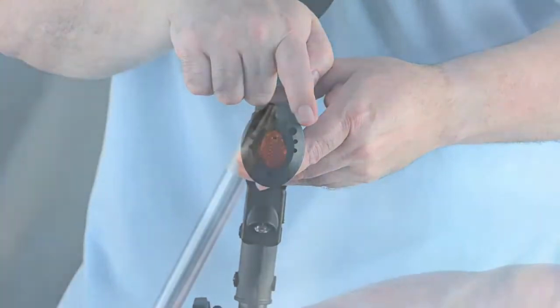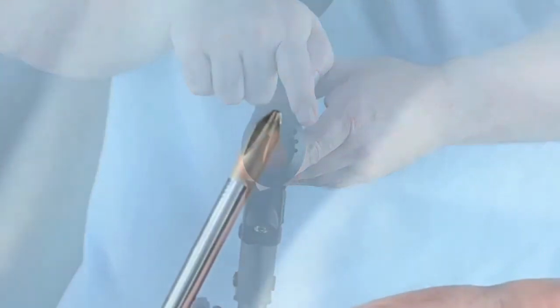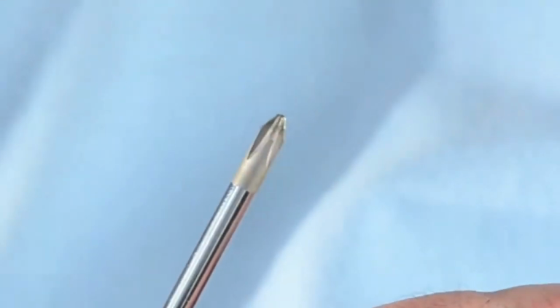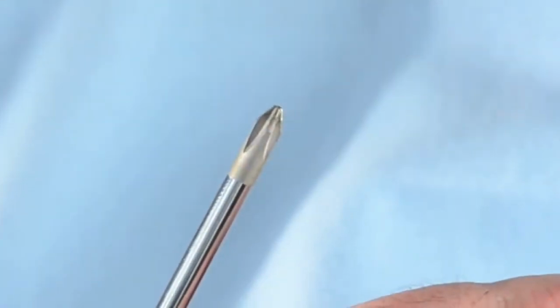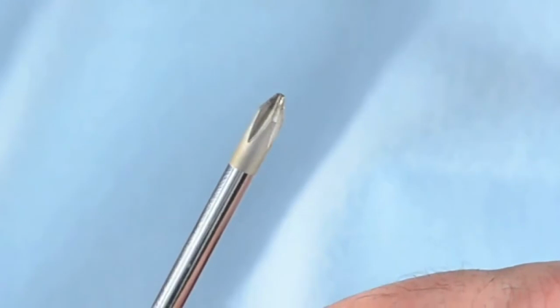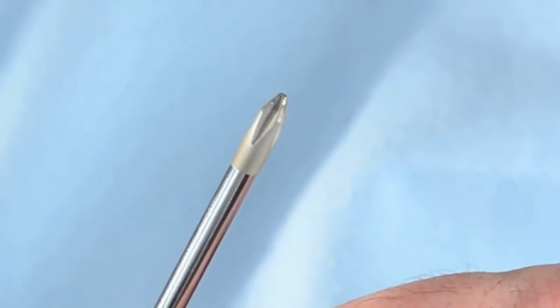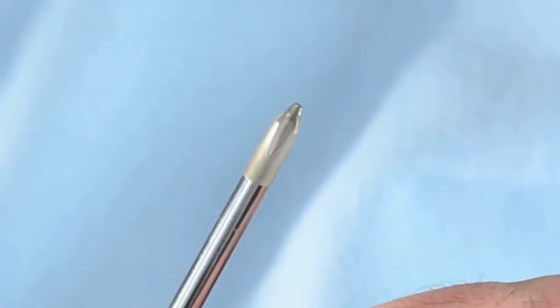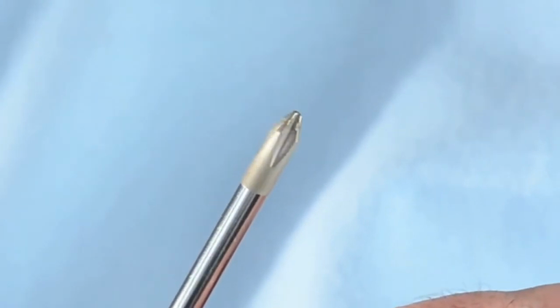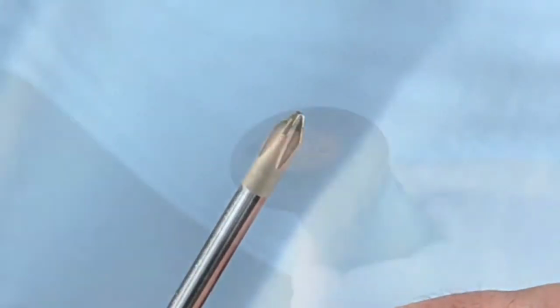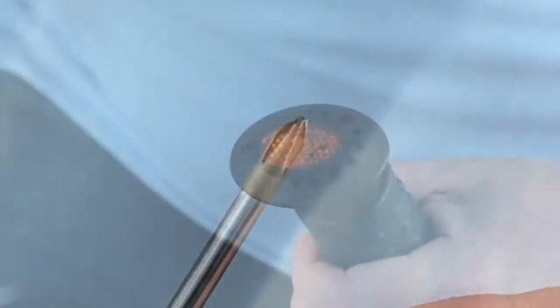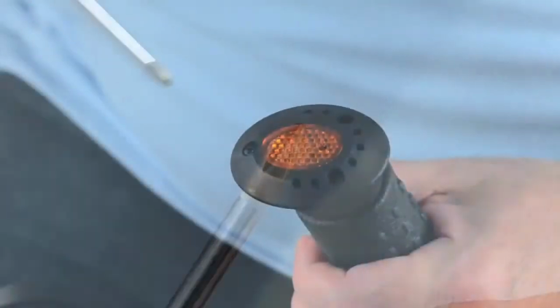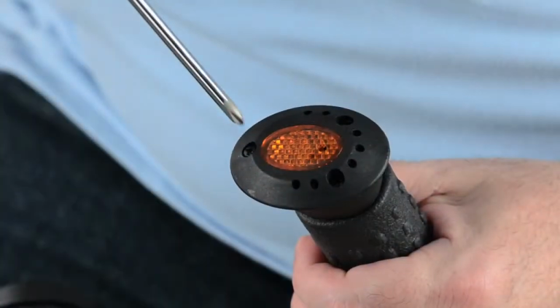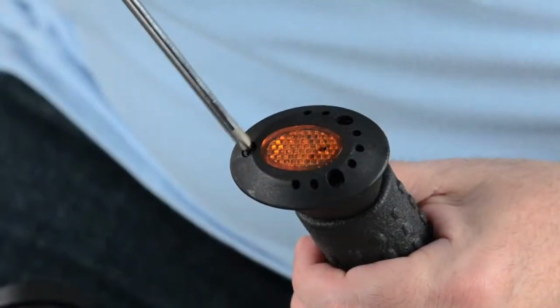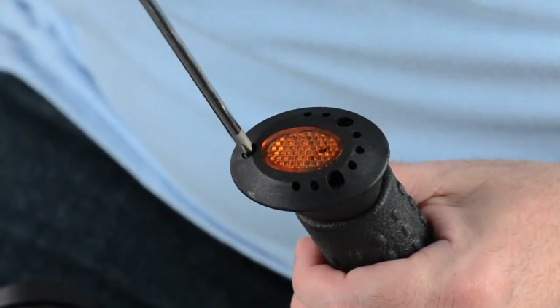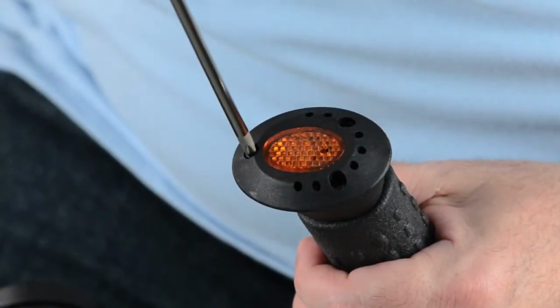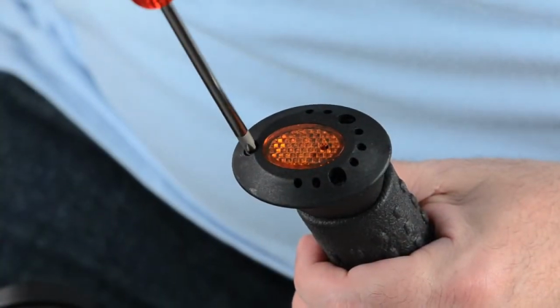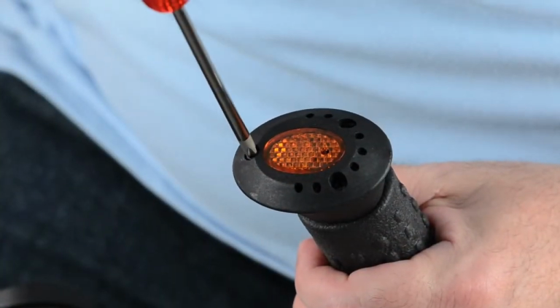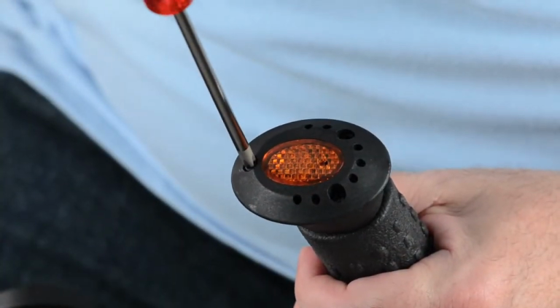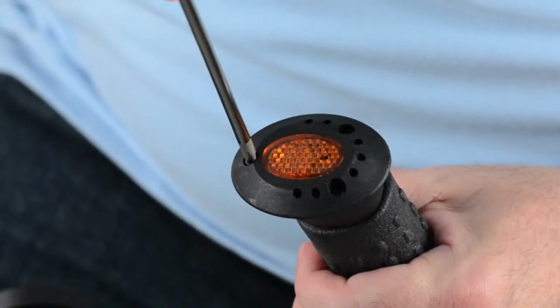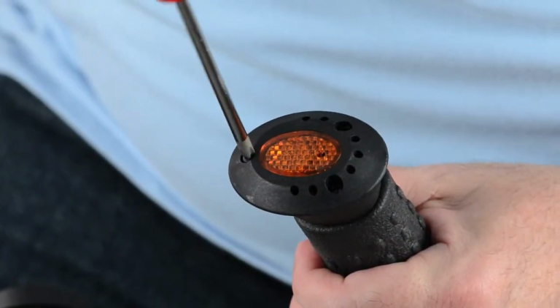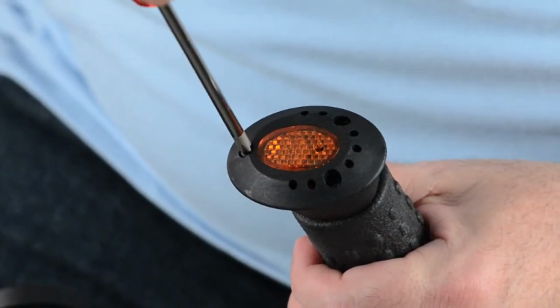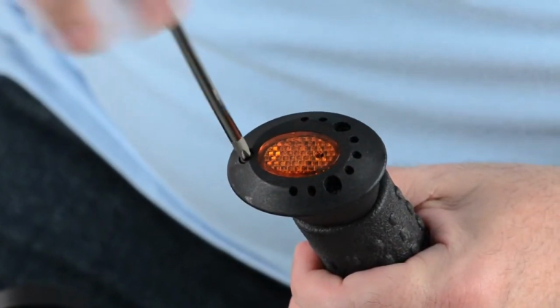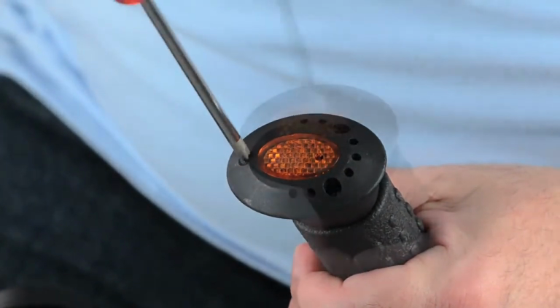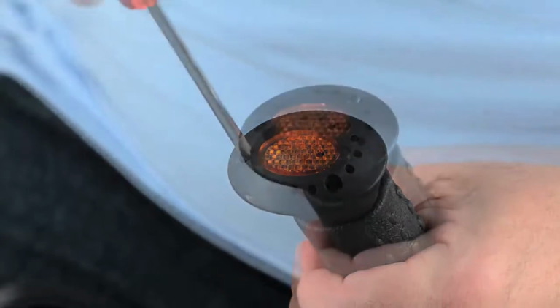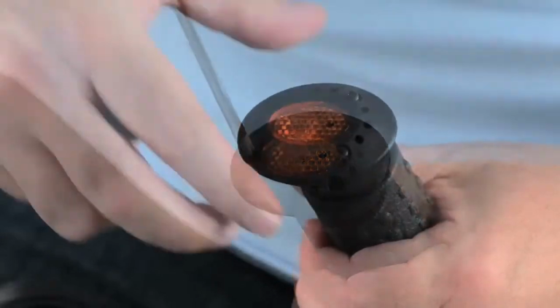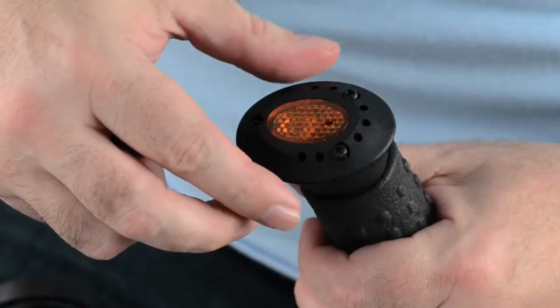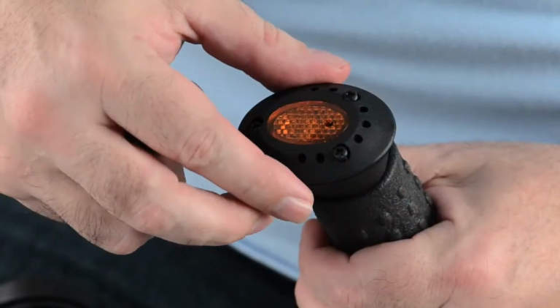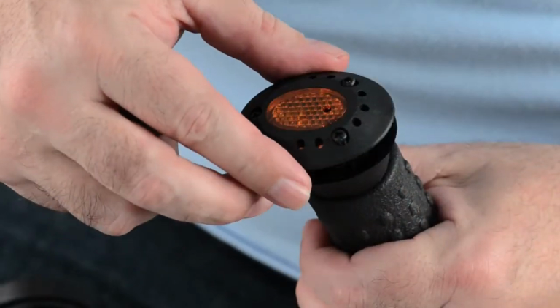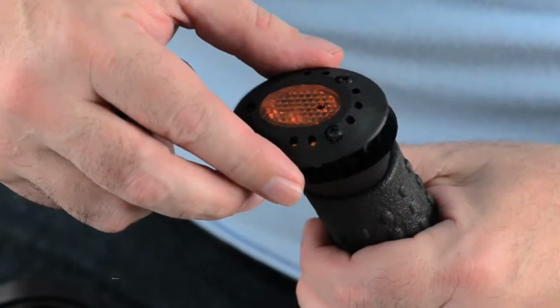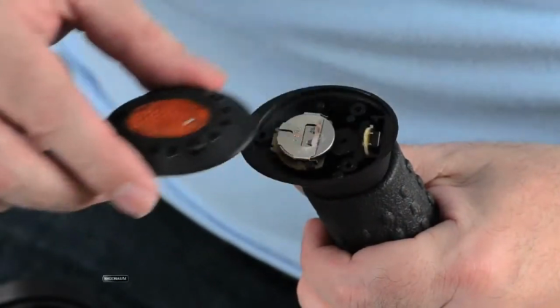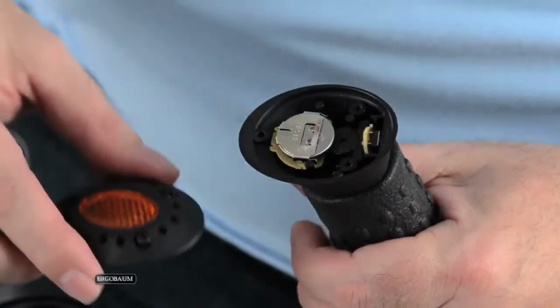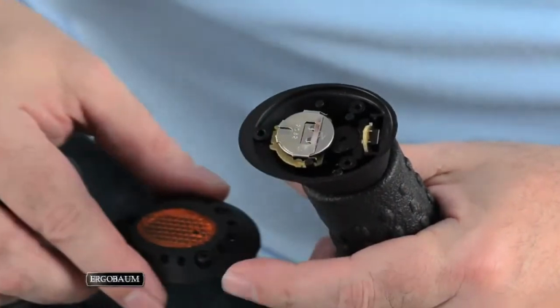Use a Phillips screwdriver and turn the screws counterclockwise to loosen. Carefully pull out the reflector.